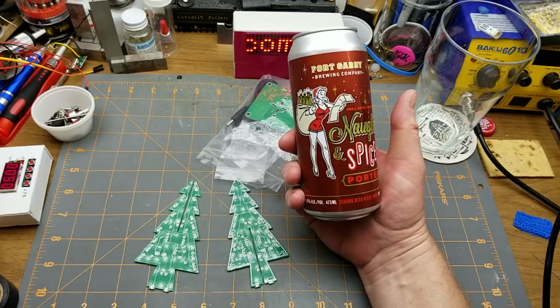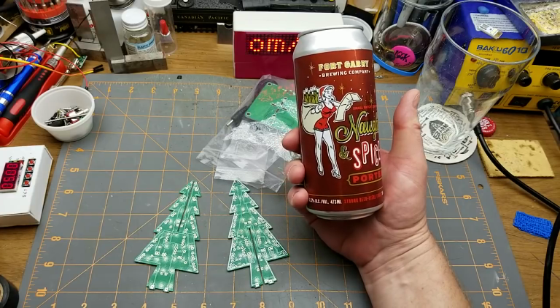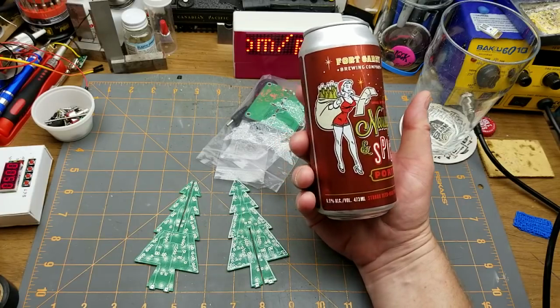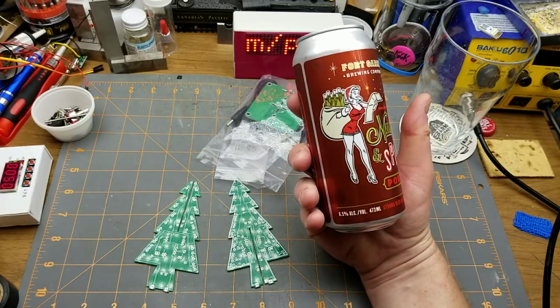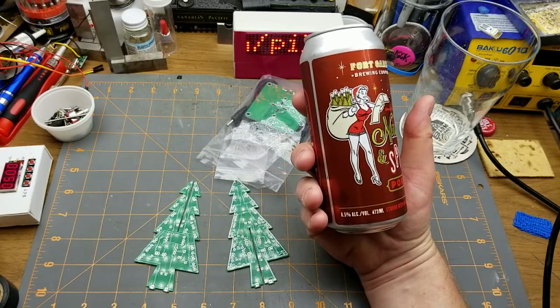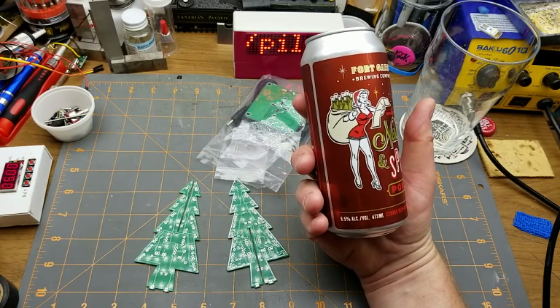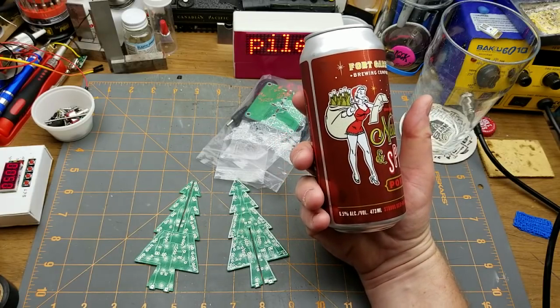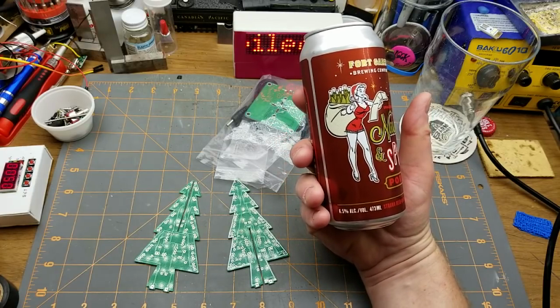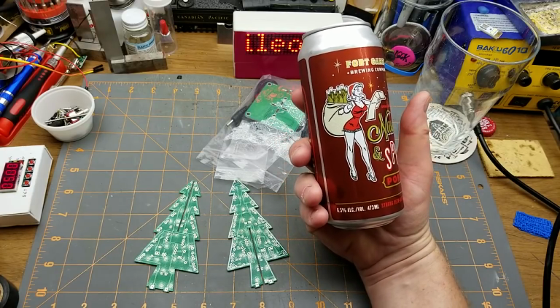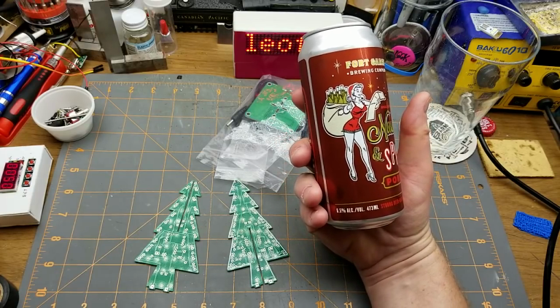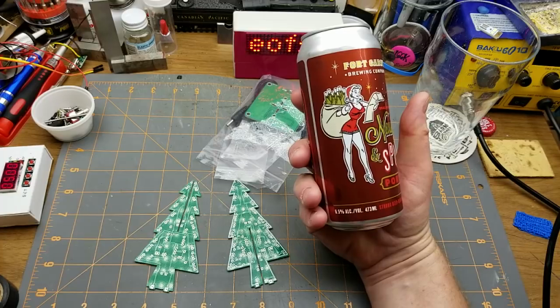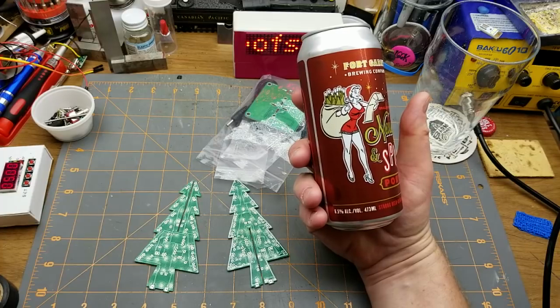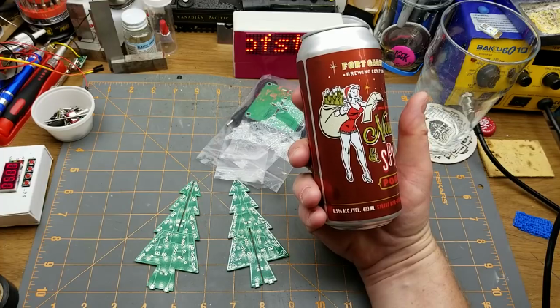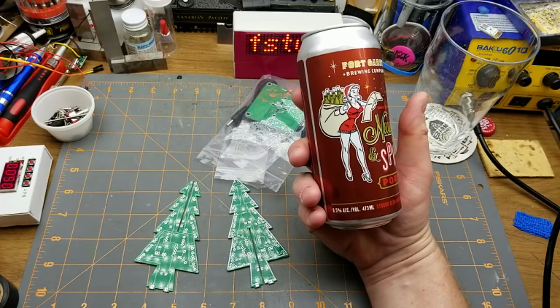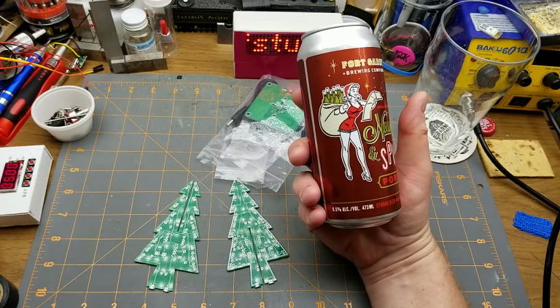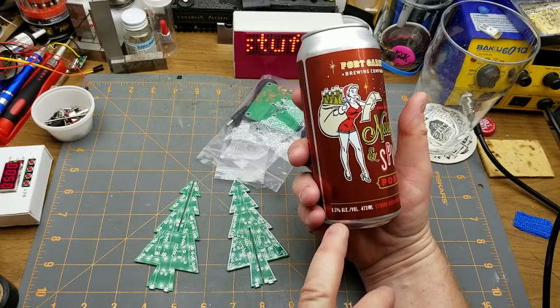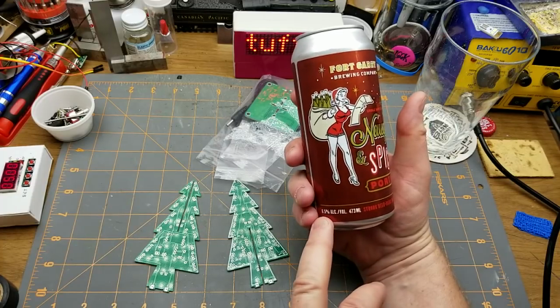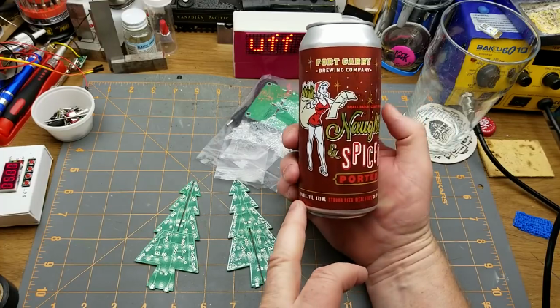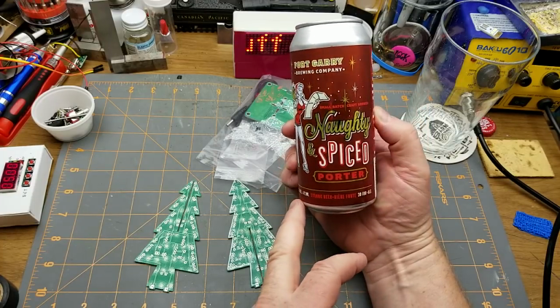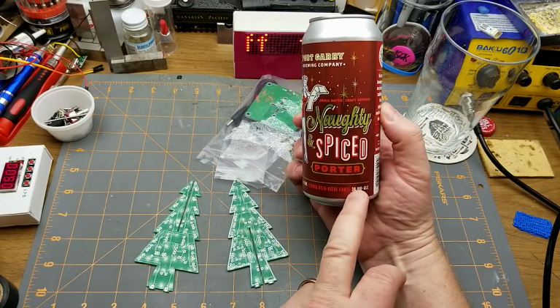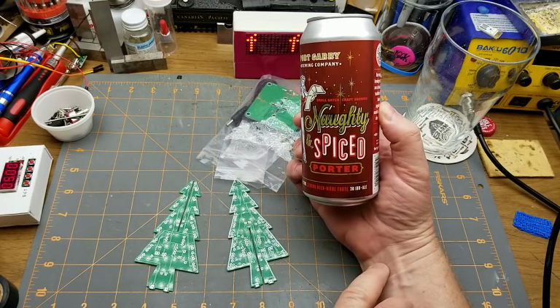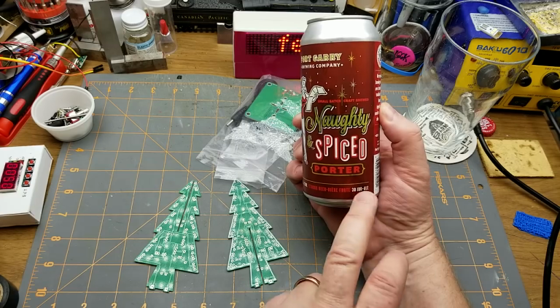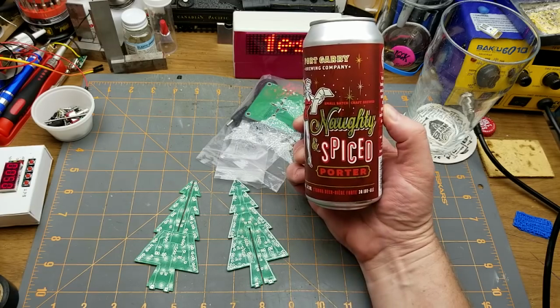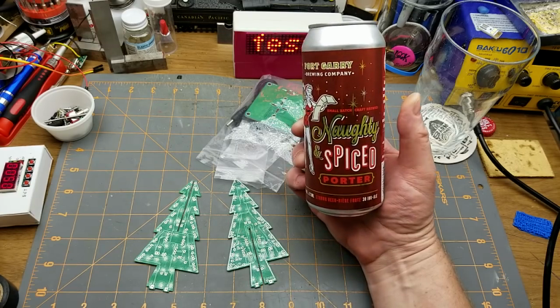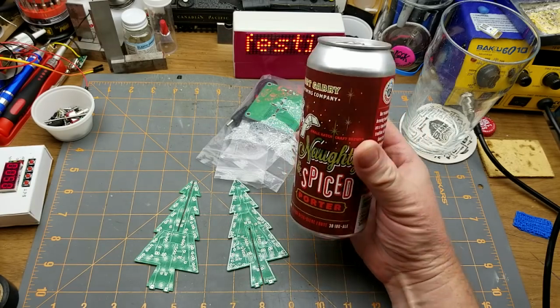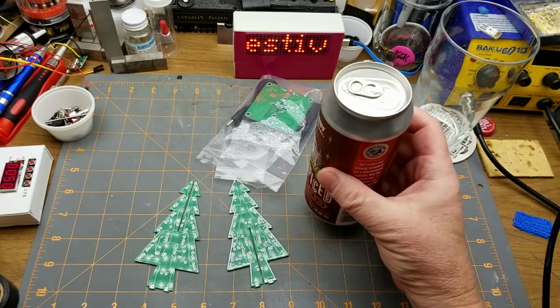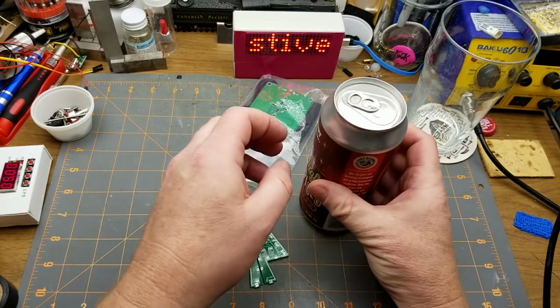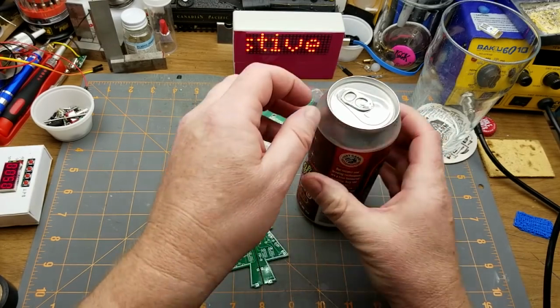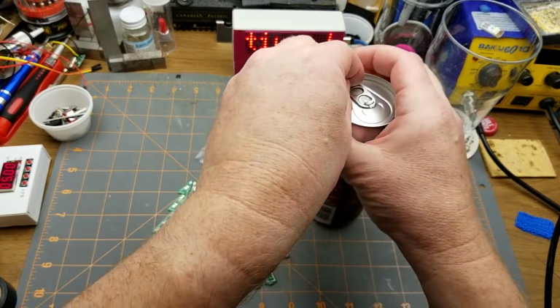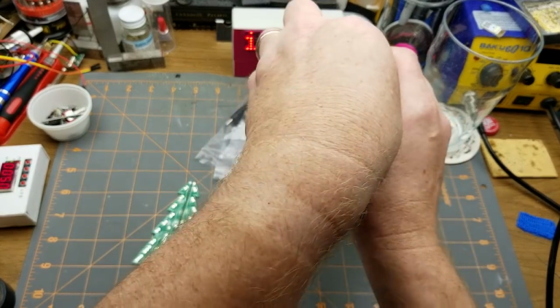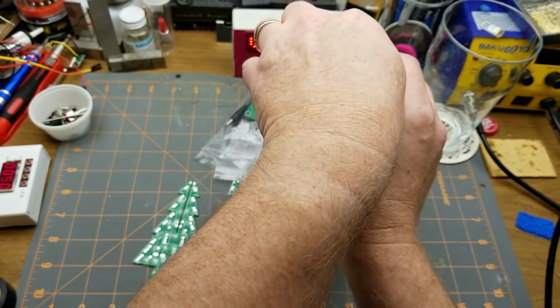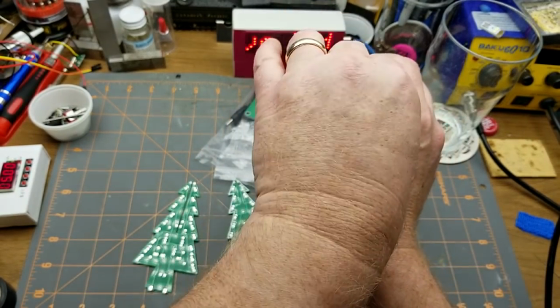Which seems interesting — not usually one for spiced beers, but I'll give this one a shot. Six and a half percent alcohol, 30 IBU, nice and low, and of course a porter from one of my favorite local breweries.